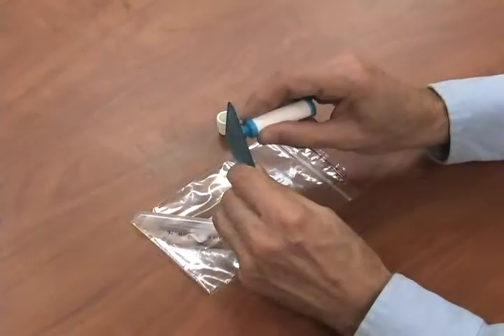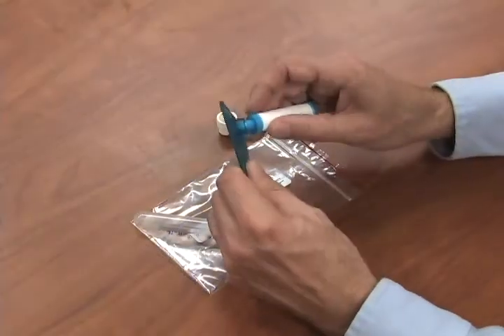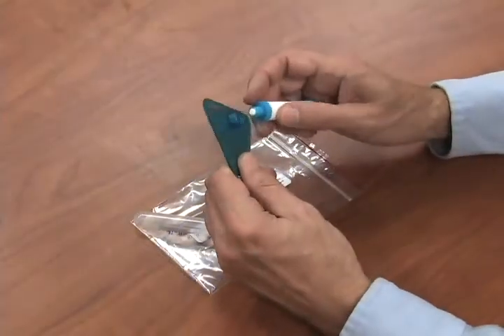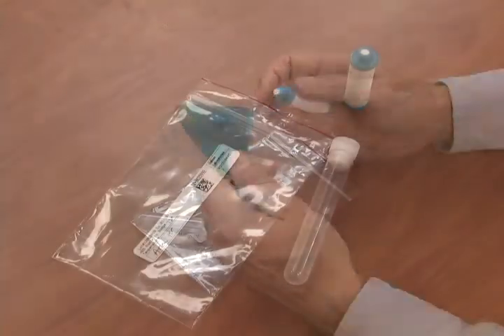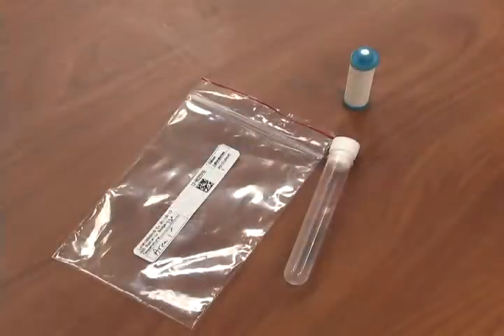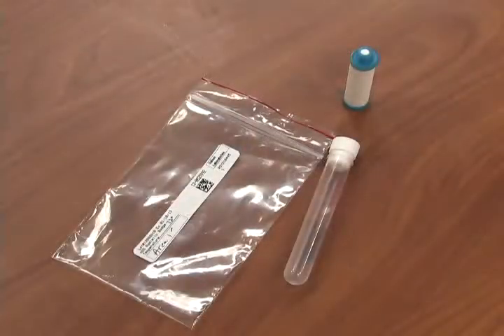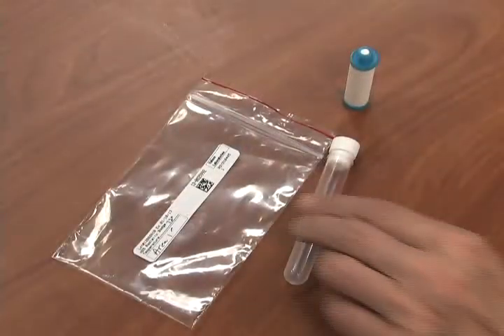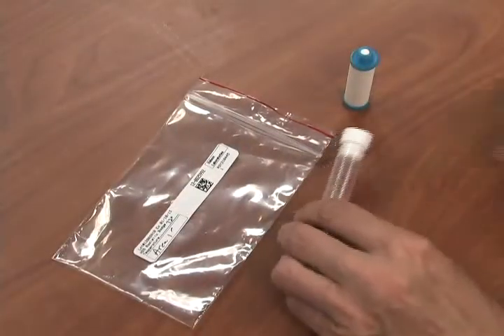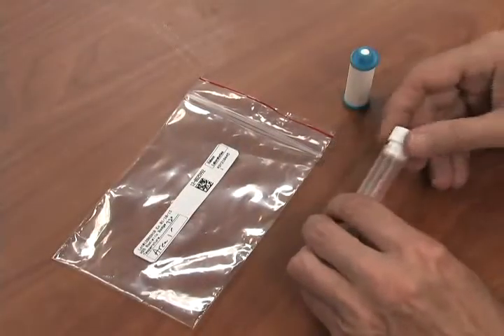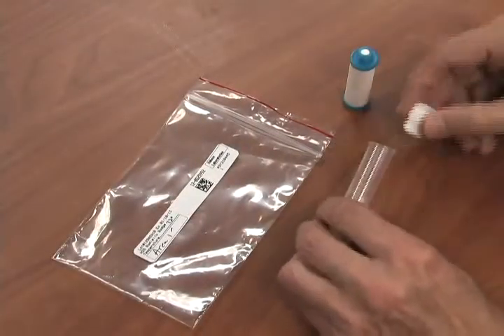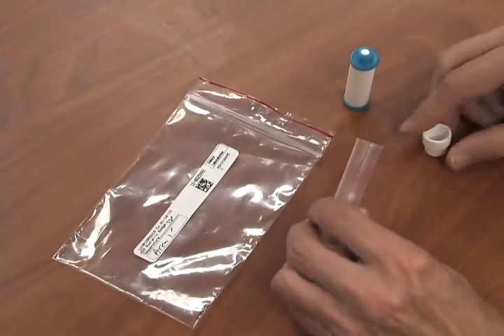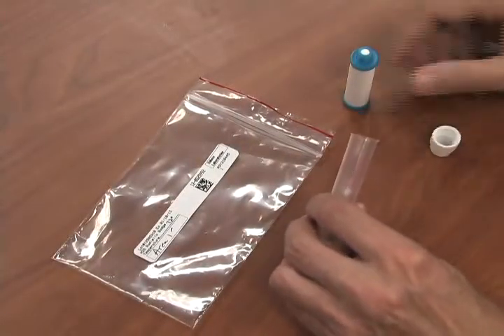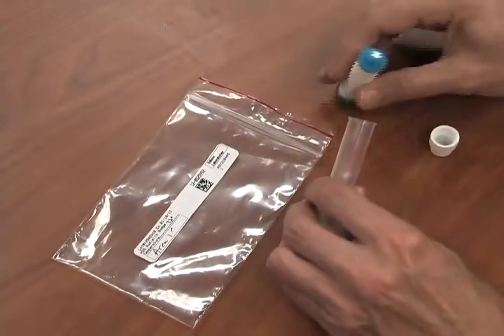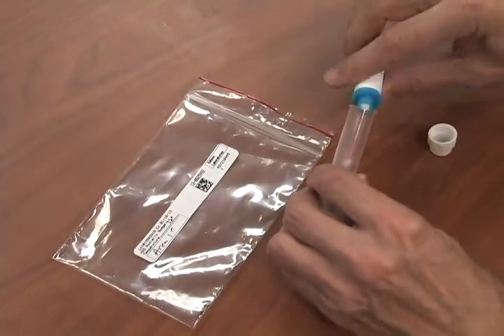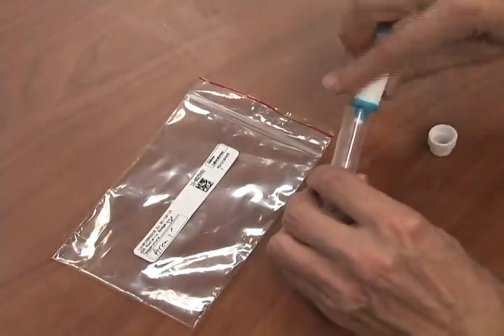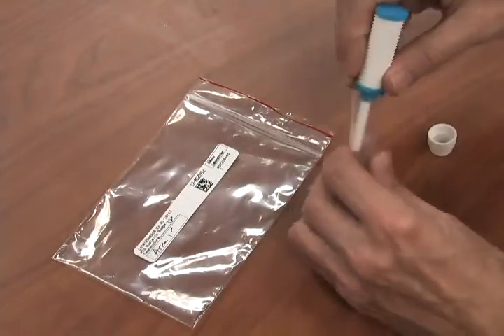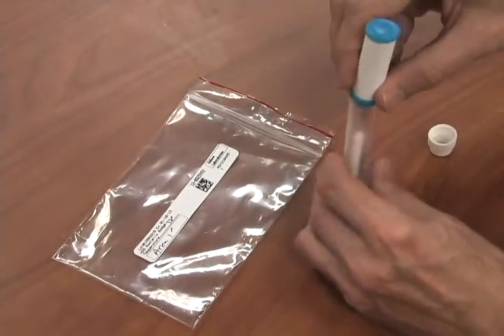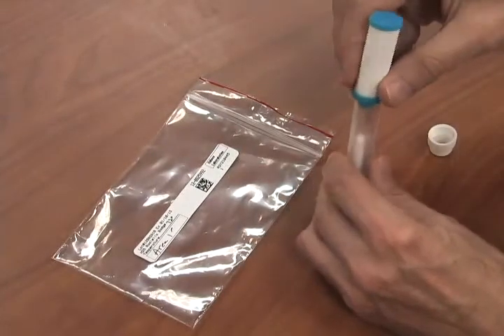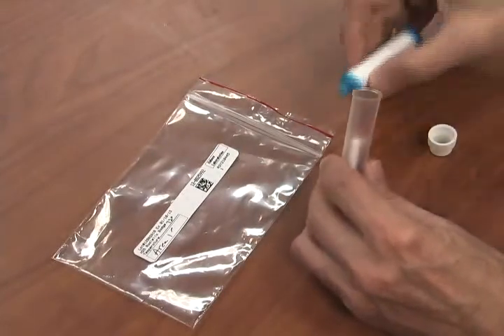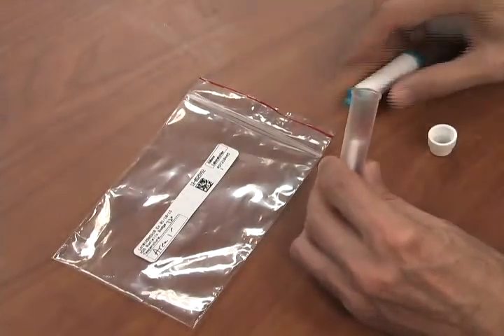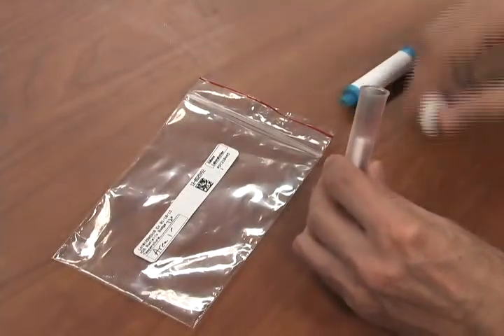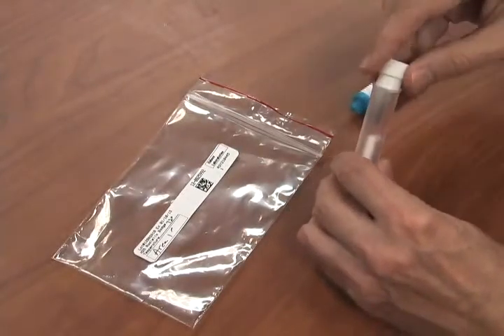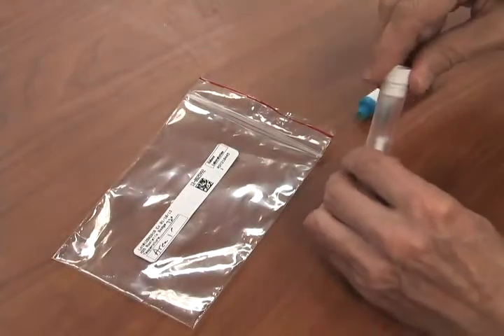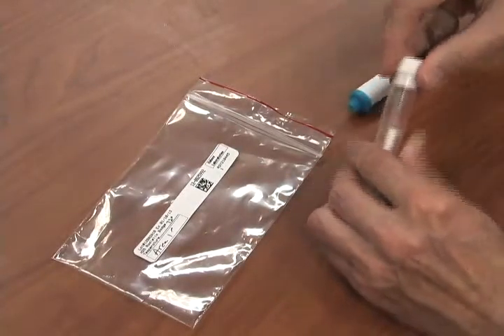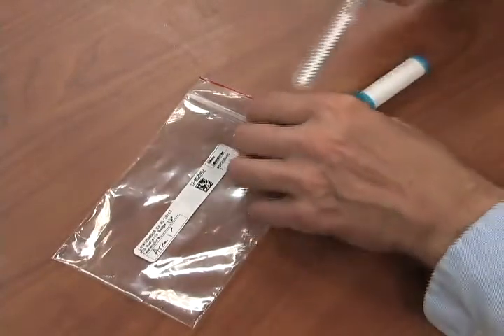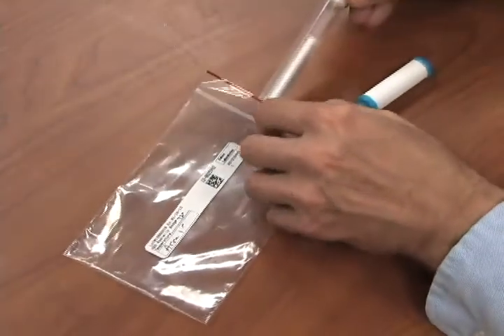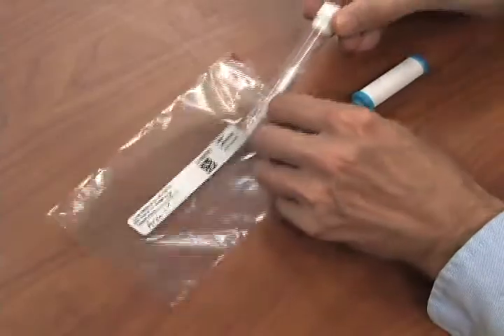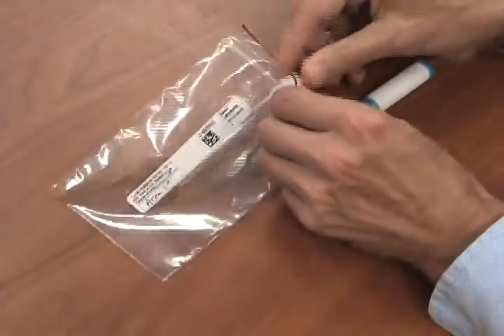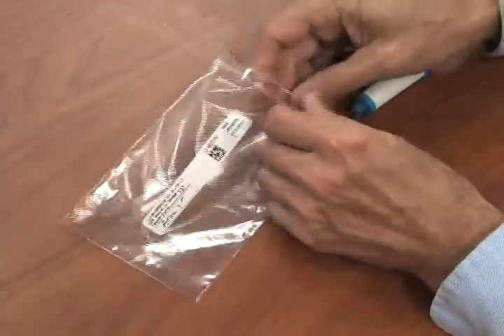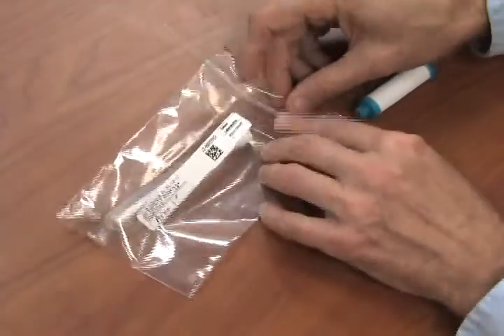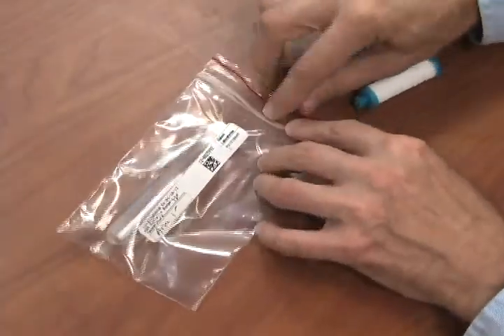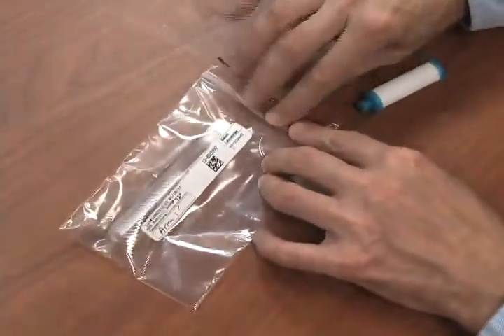Unscrew the diffusive body from the supporting plate. Dispense the absorbent cartridge back into the clear plastic tube and close the tube. Install the sample ID label on the outside of the clear plastic bag.